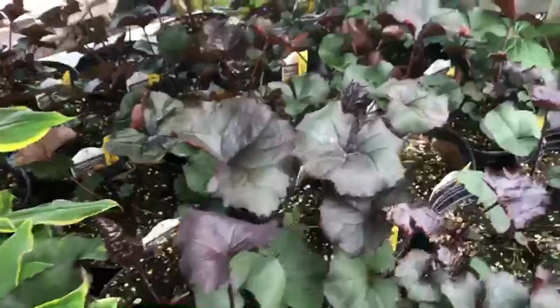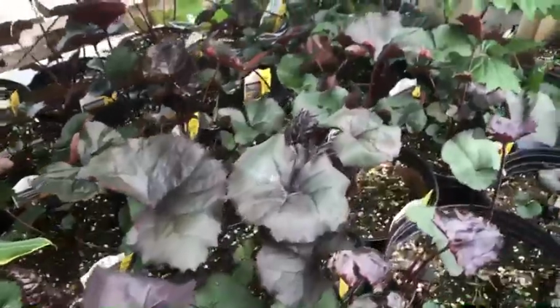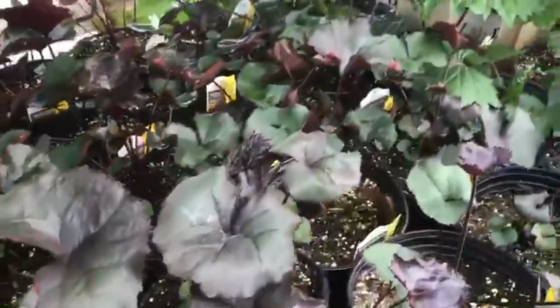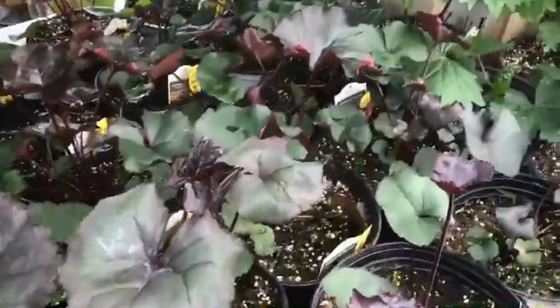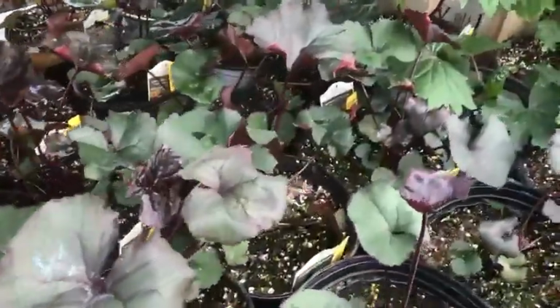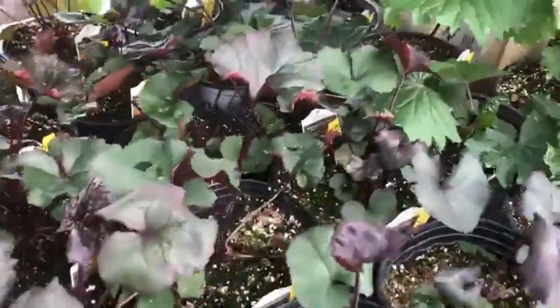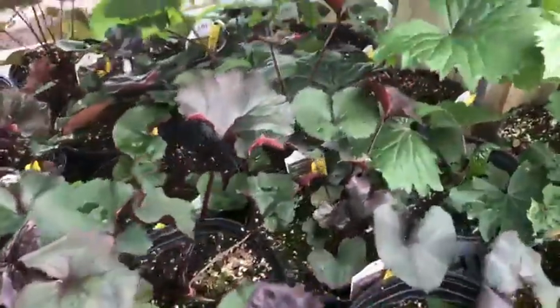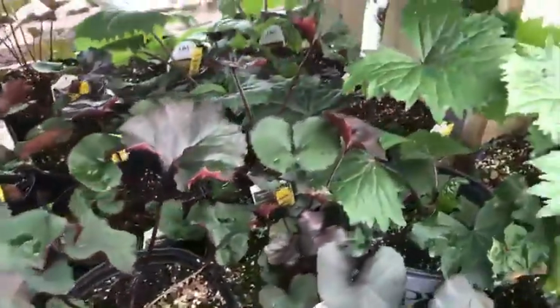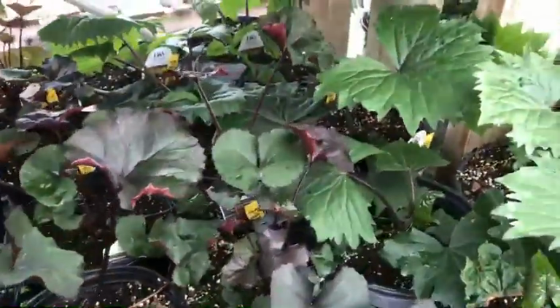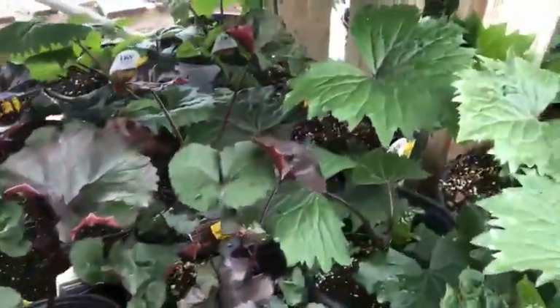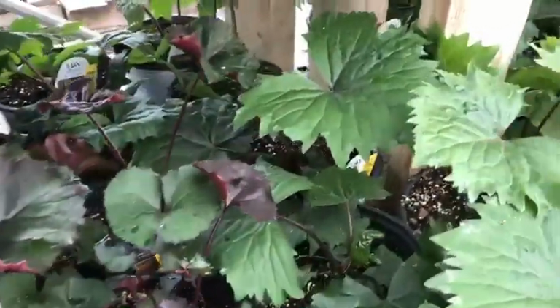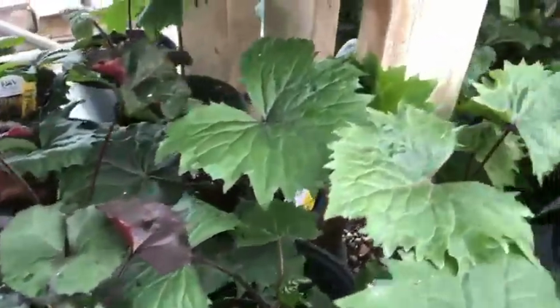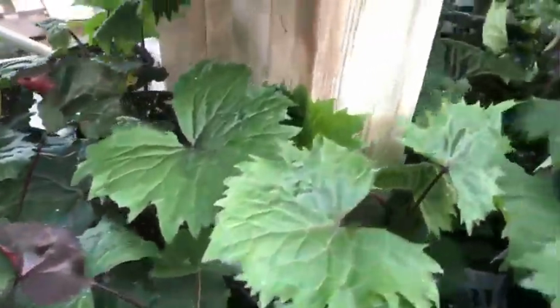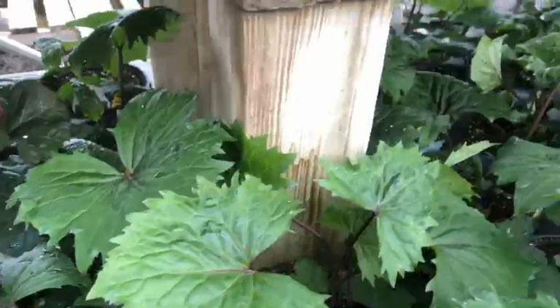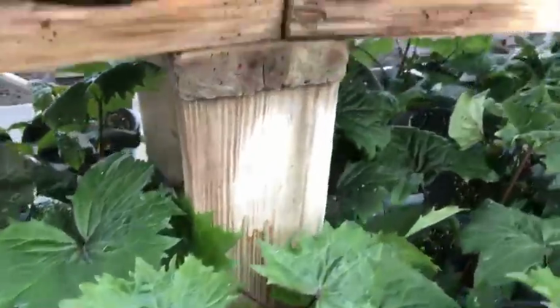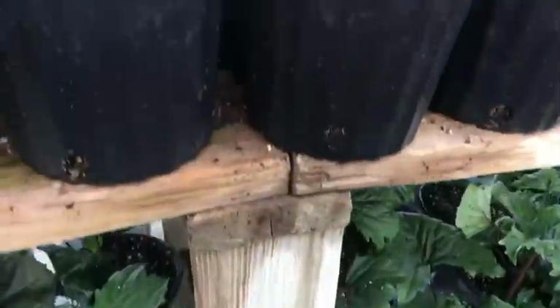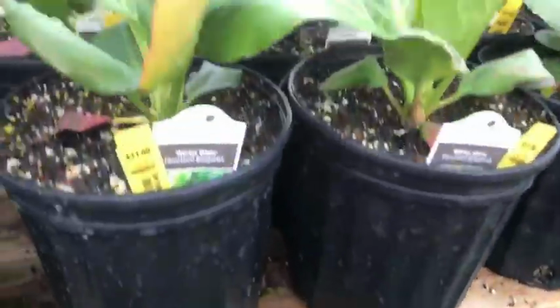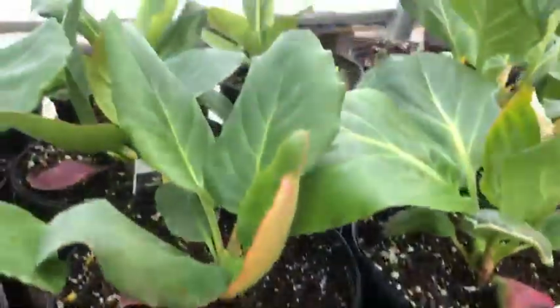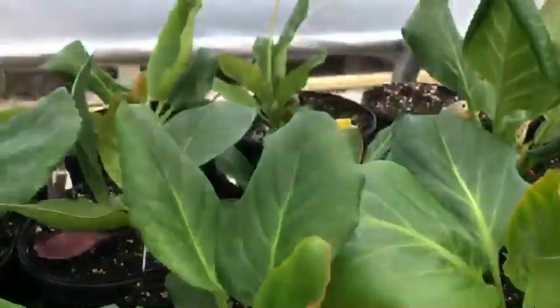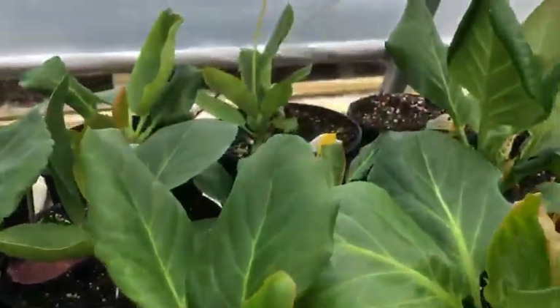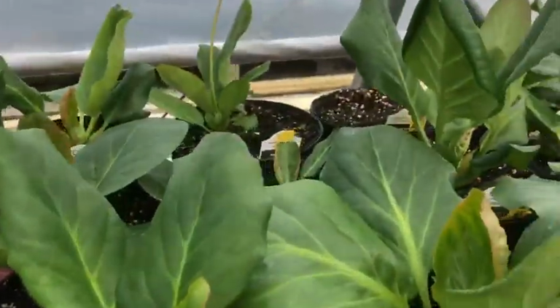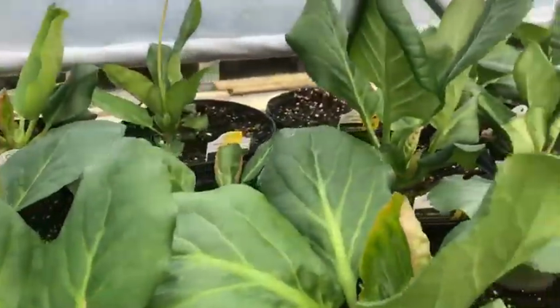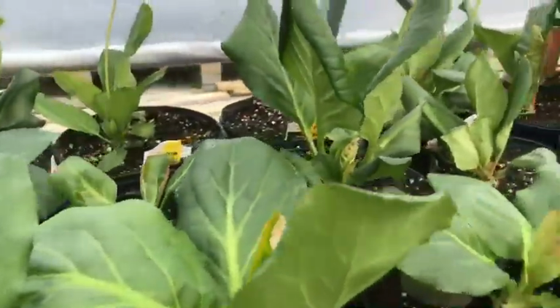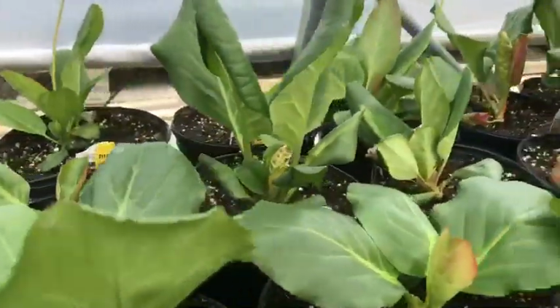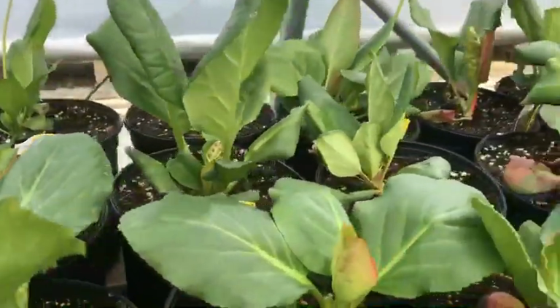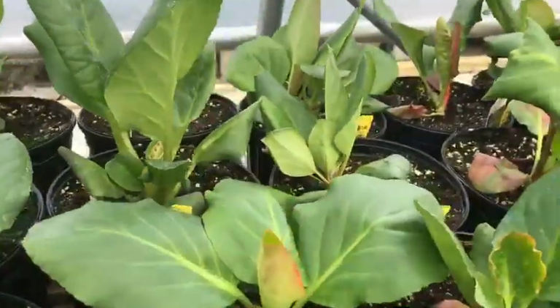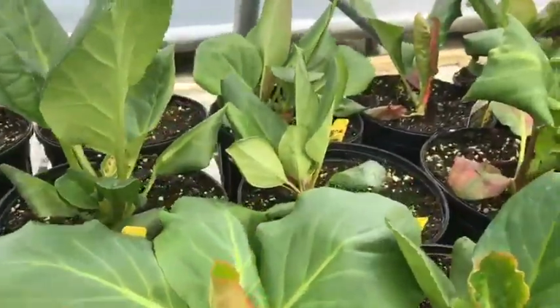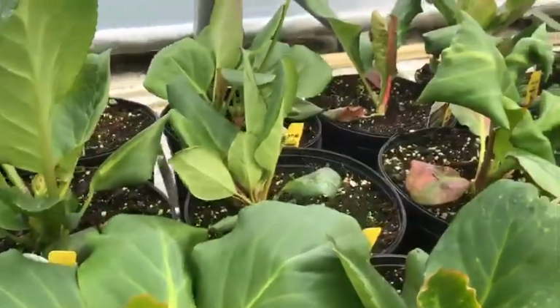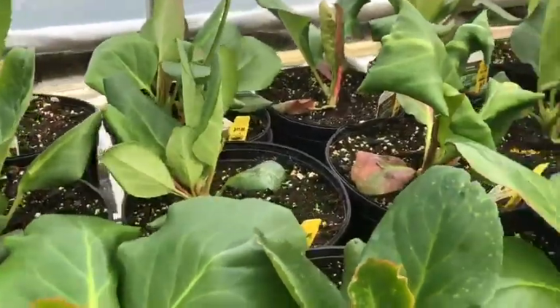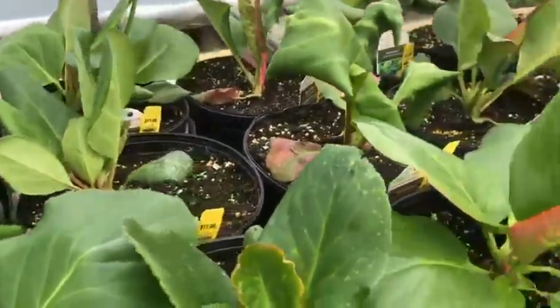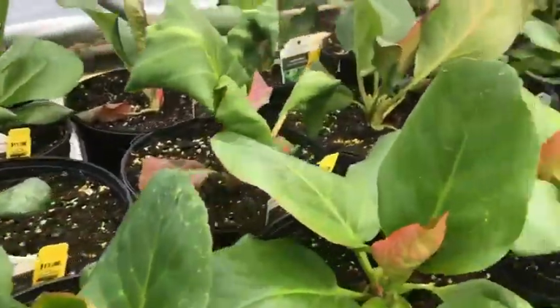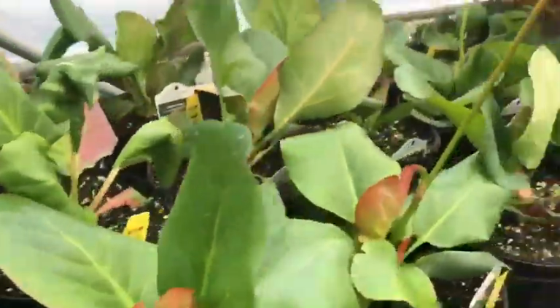There's Ligularia down through here. Ligularia is a larger plant of about two feet with yellow flowers. Bergenia is a favorite of mine that actually holds its foliage extremely late and turns kind of a burgundy color in the fall.